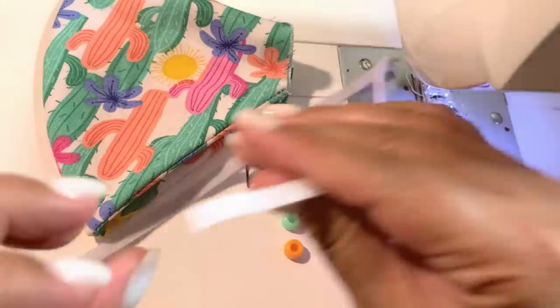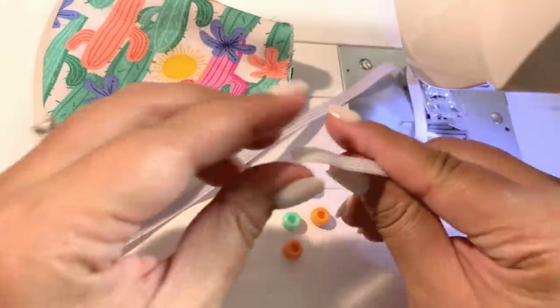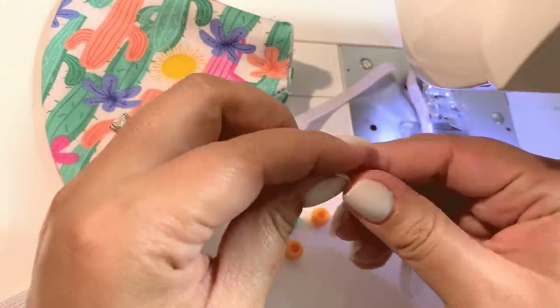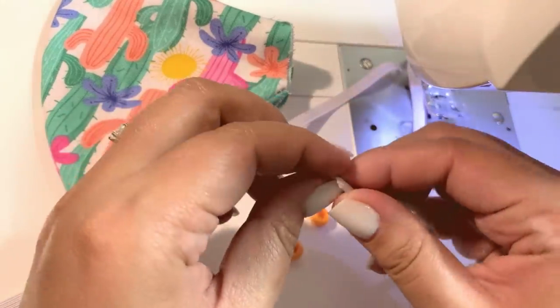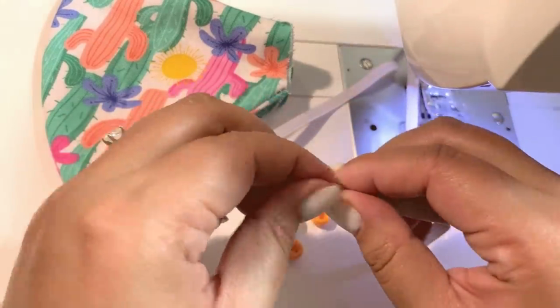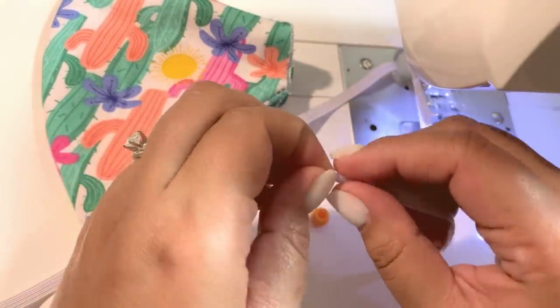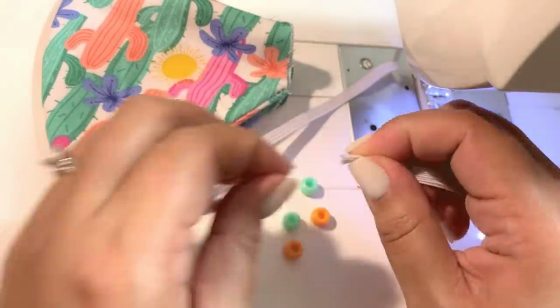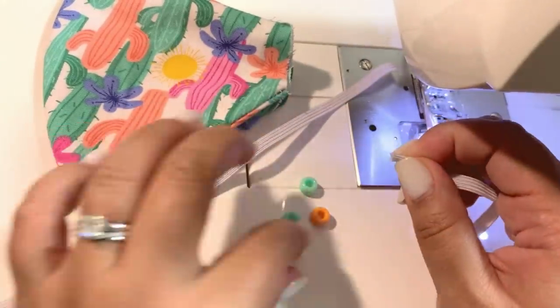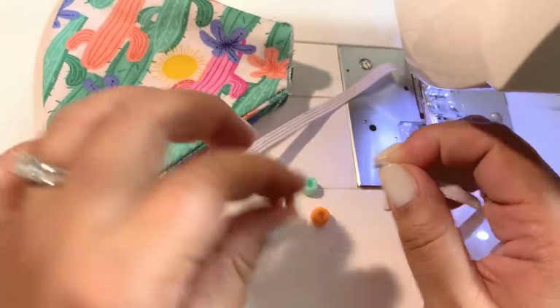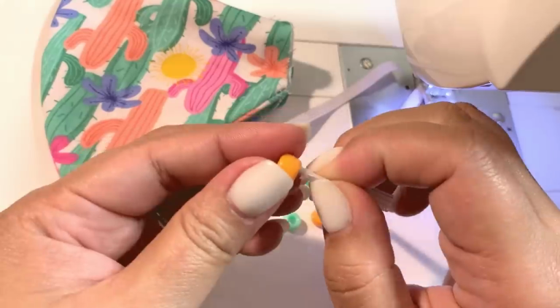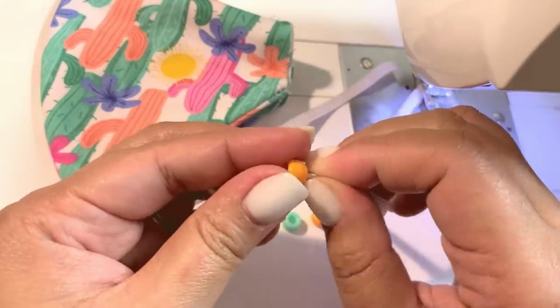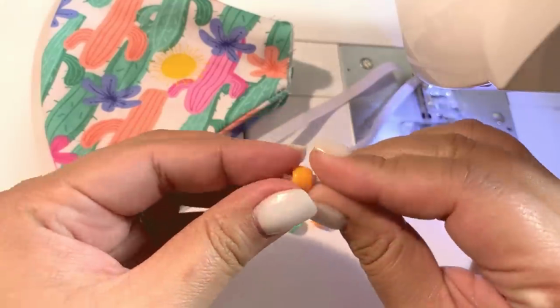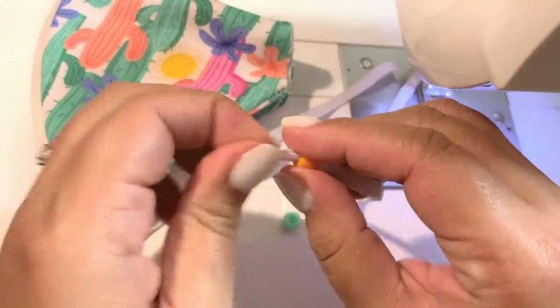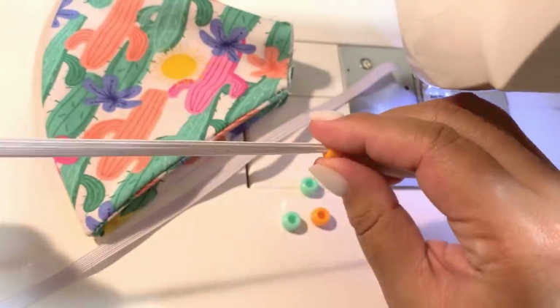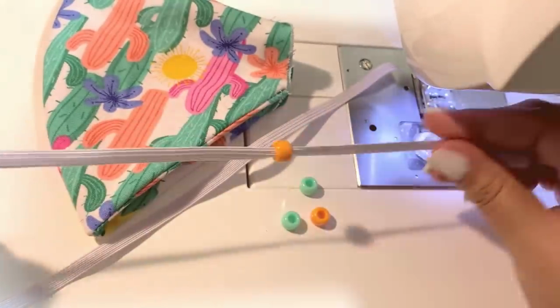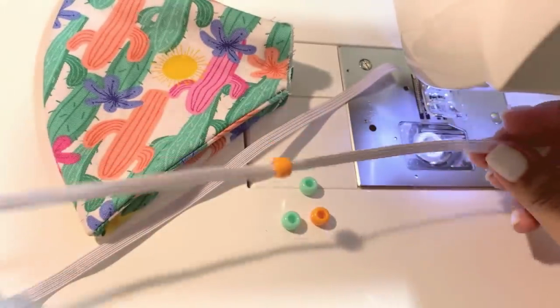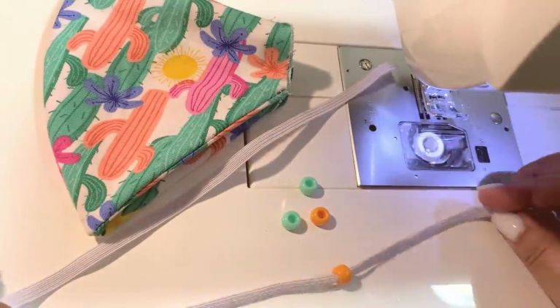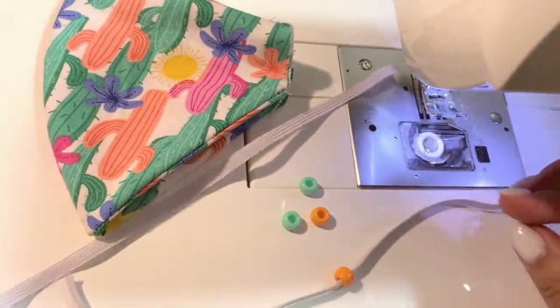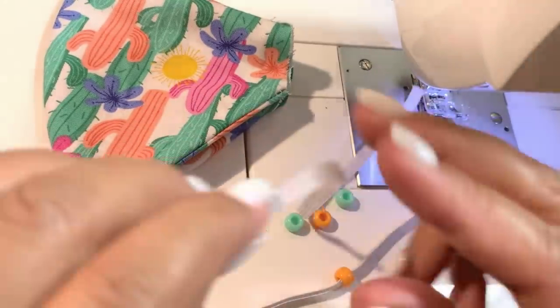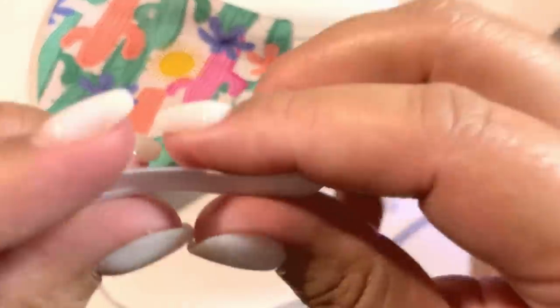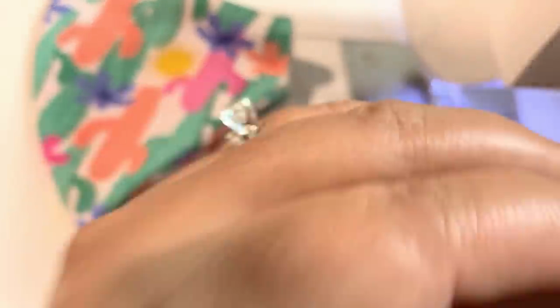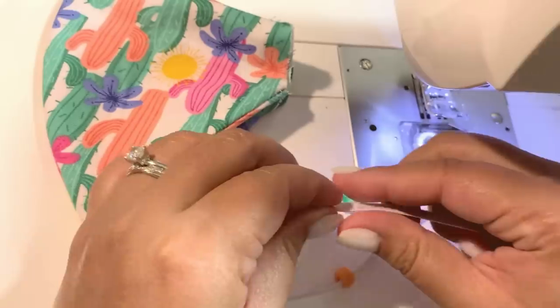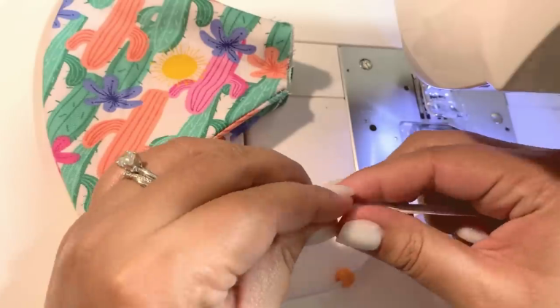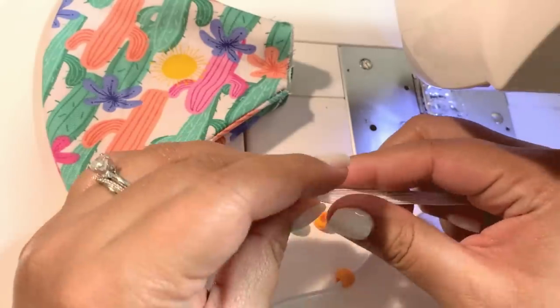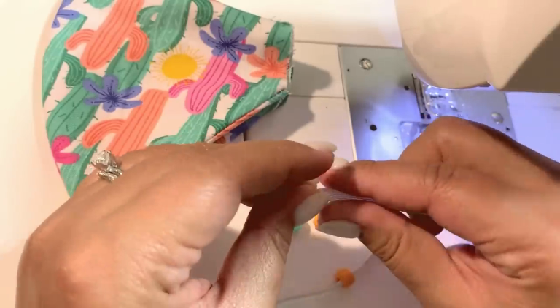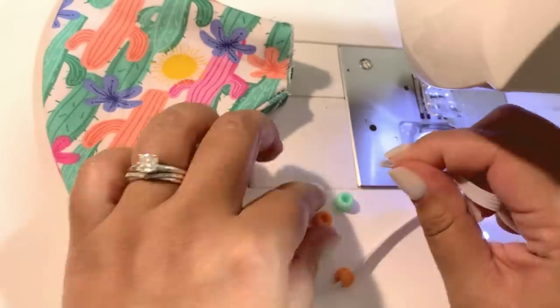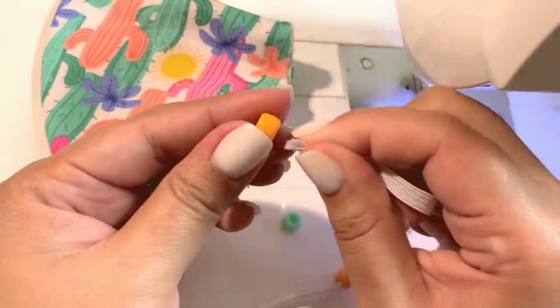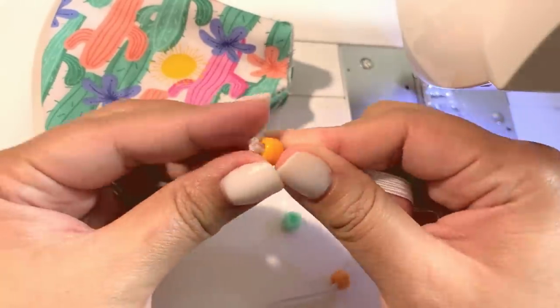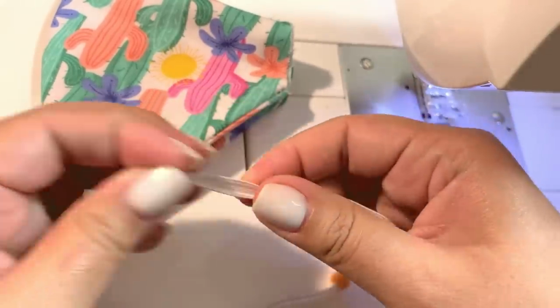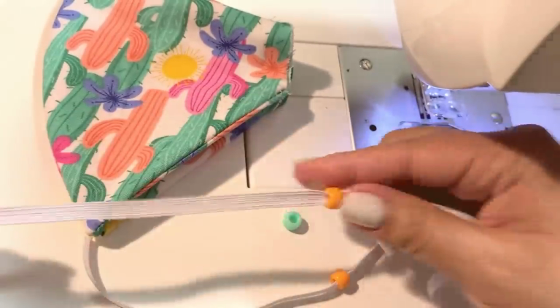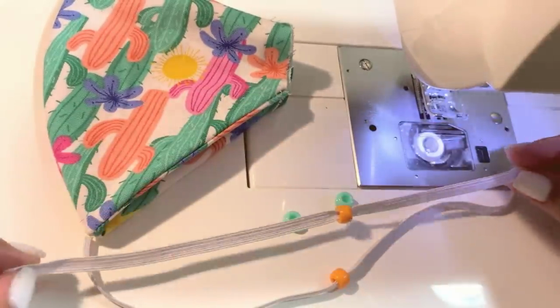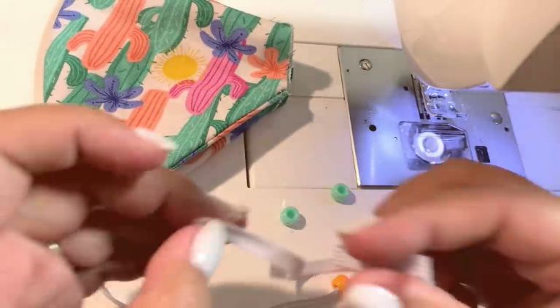I hope that you all found this video helpful, especially for anyone who is making their own mask and finding it kind of difficult to determine how long your elastic cords should be.